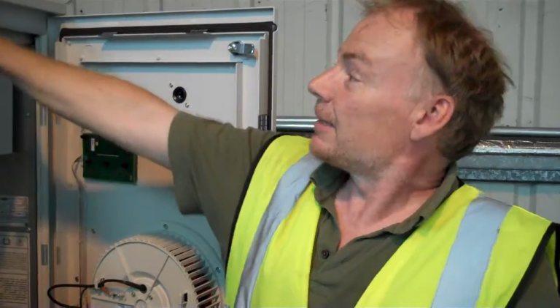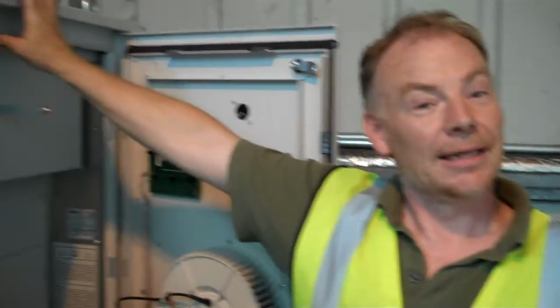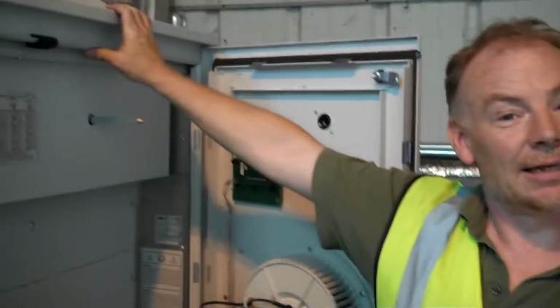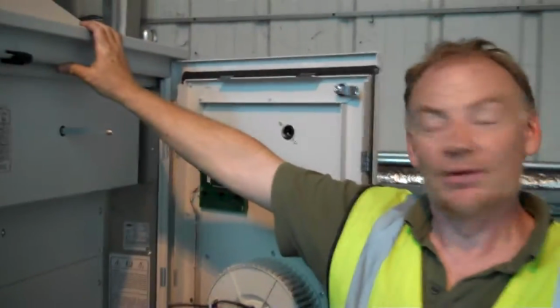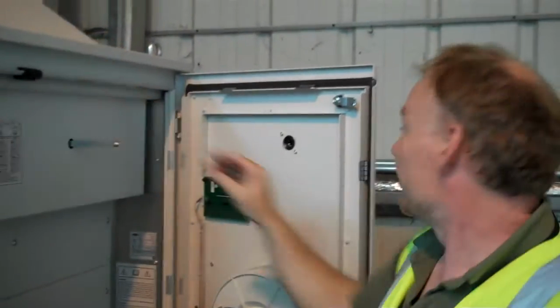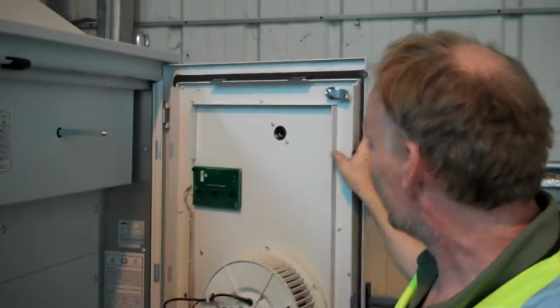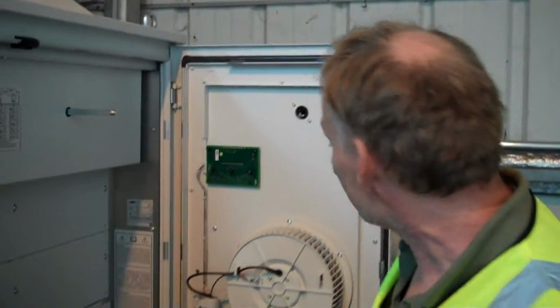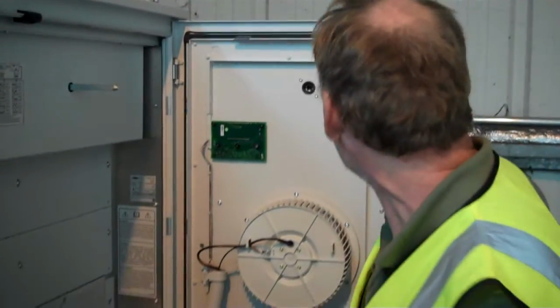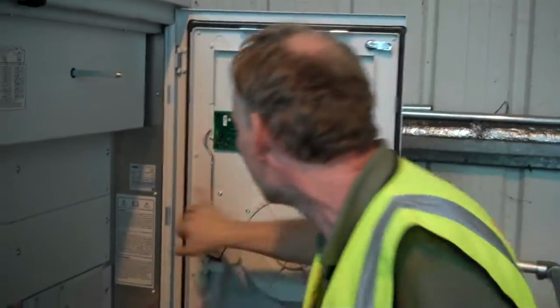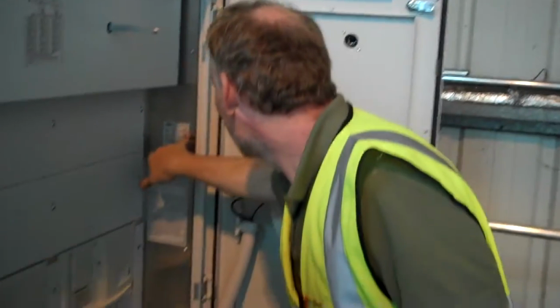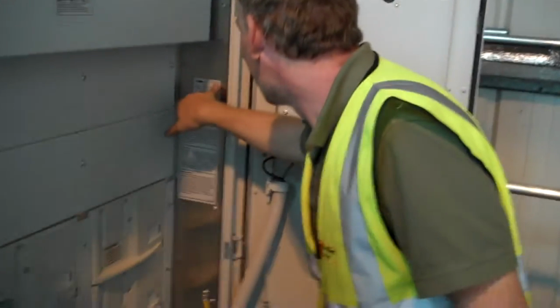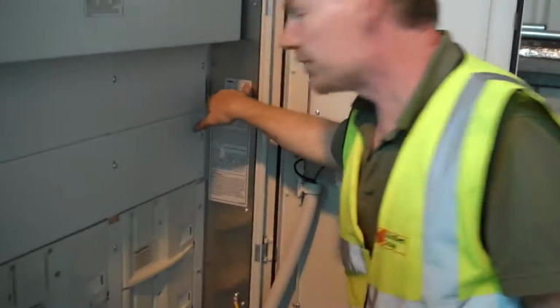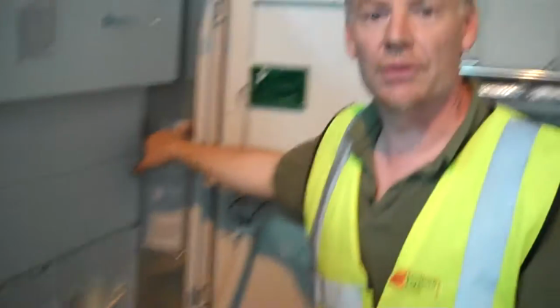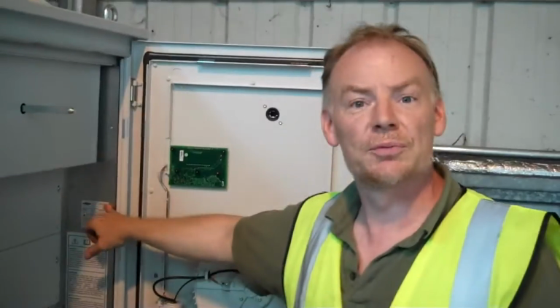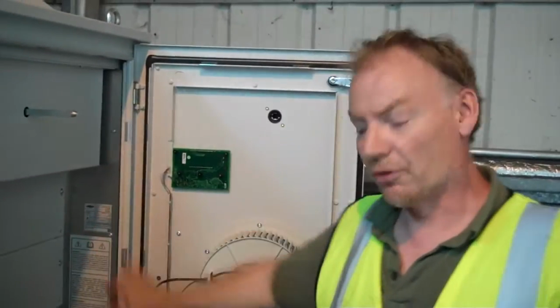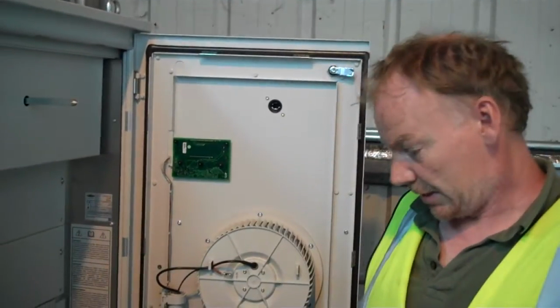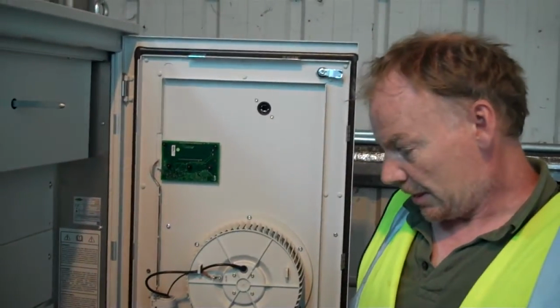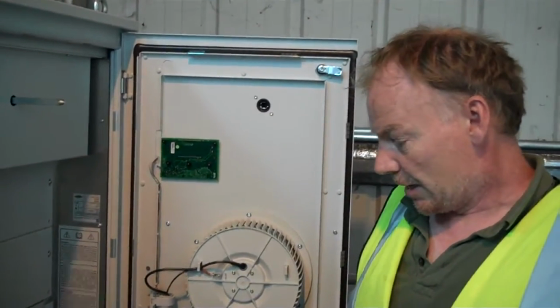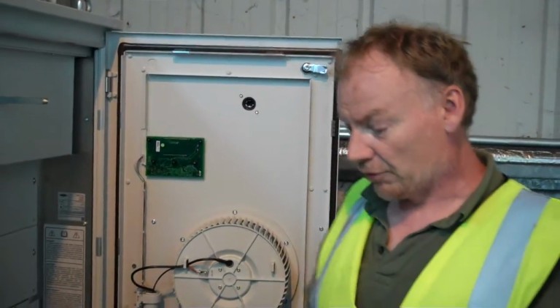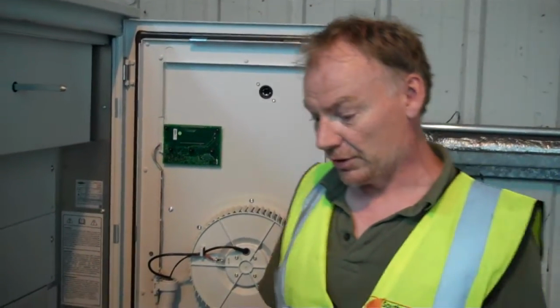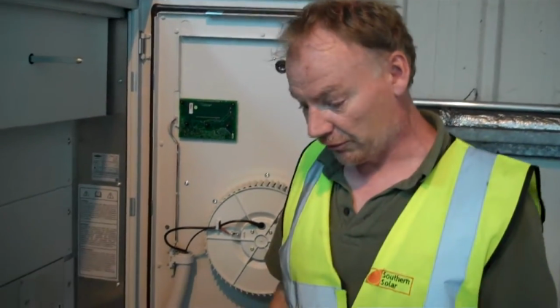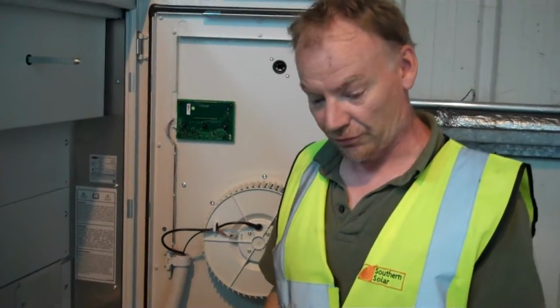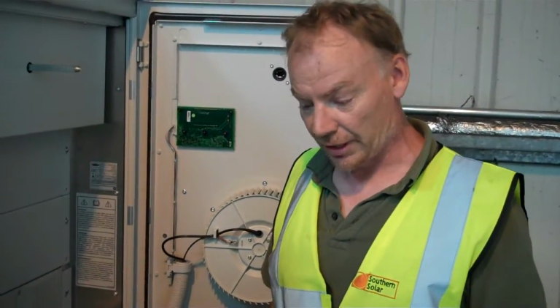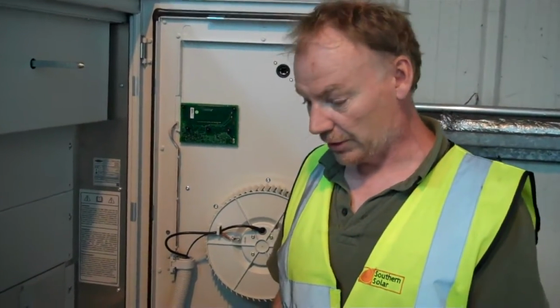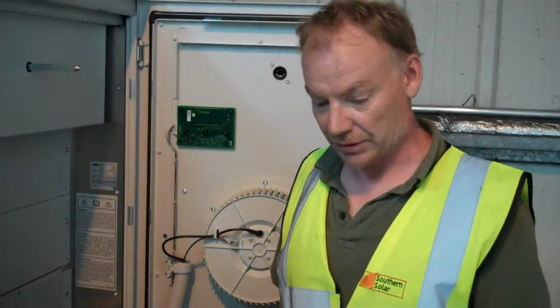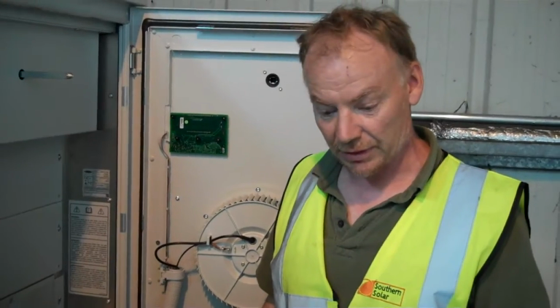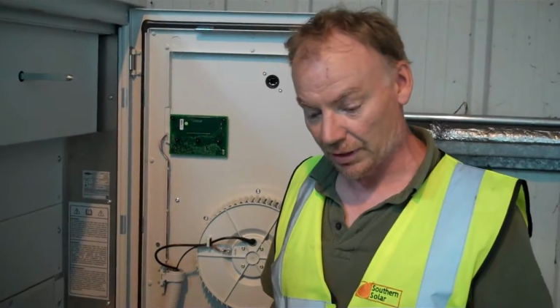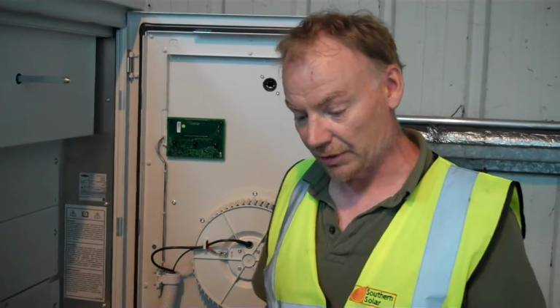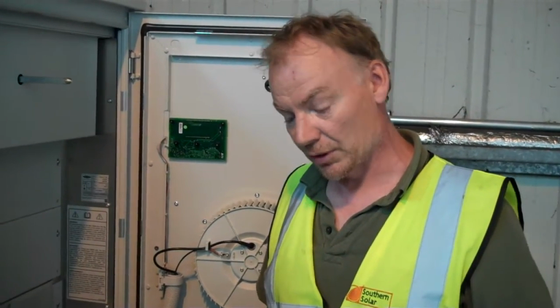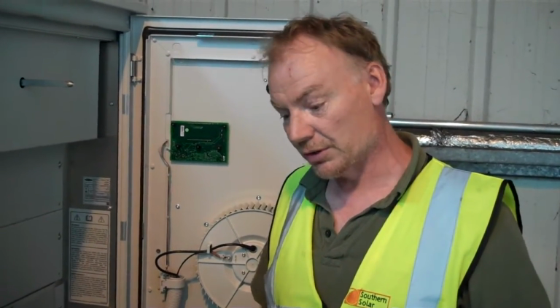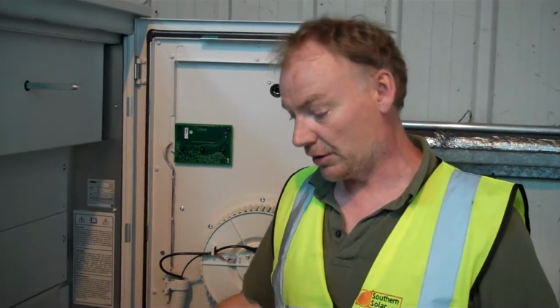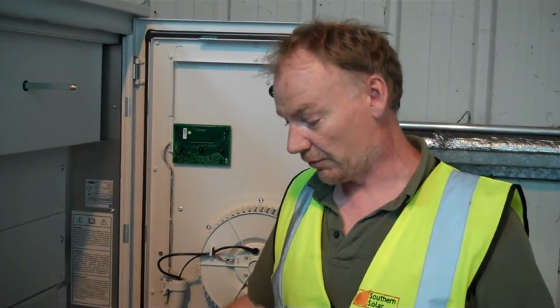This is an inverter. This is a 36, so it's for the smaller array. There's two arrays on this roof, there's a 48 and a 36 — there's 17 on one side and 16 on another.